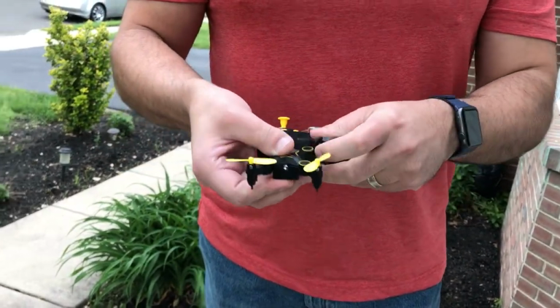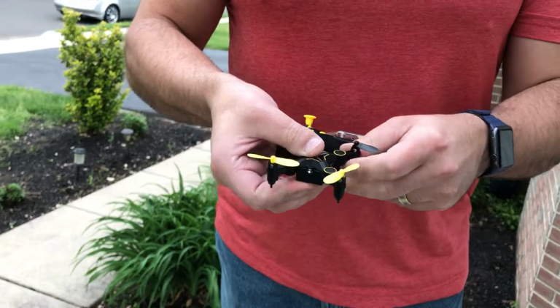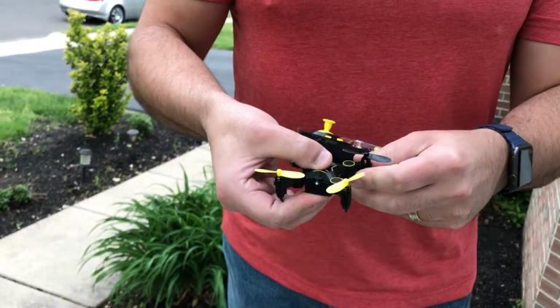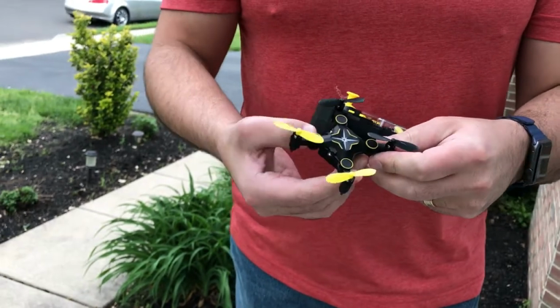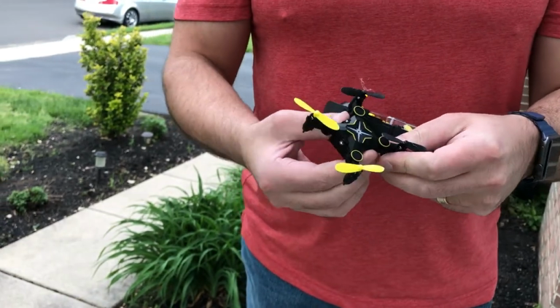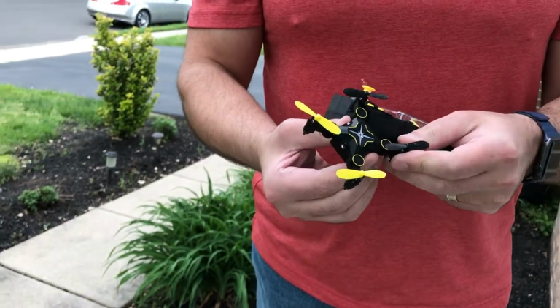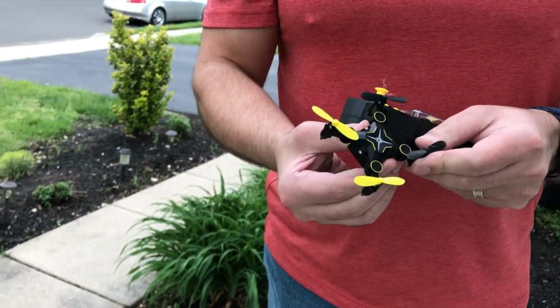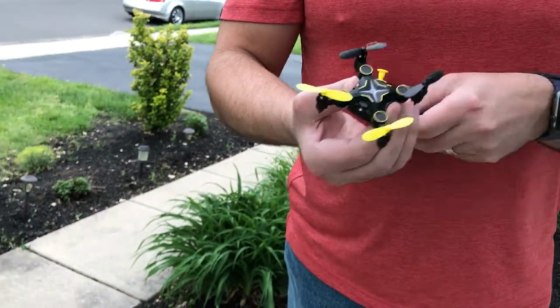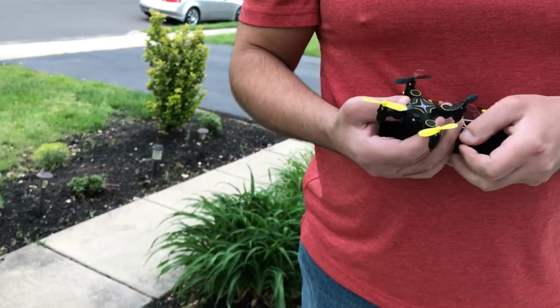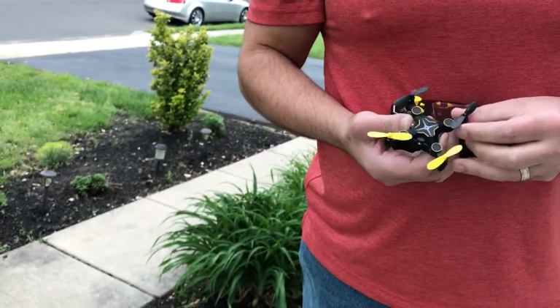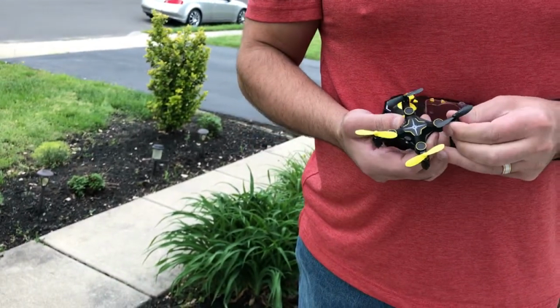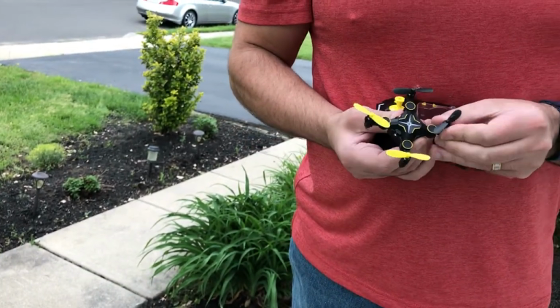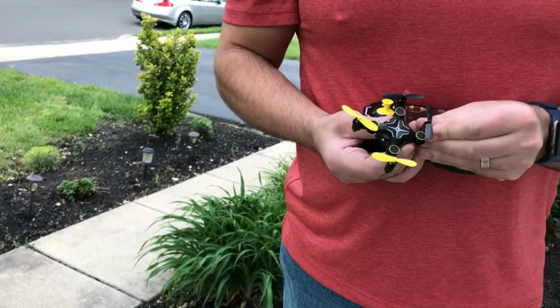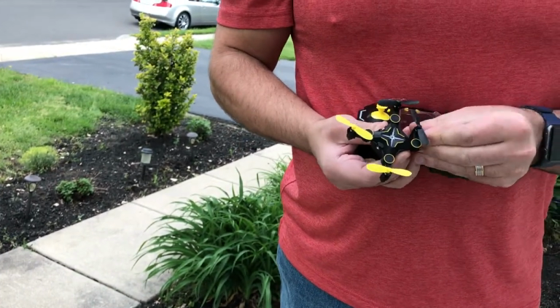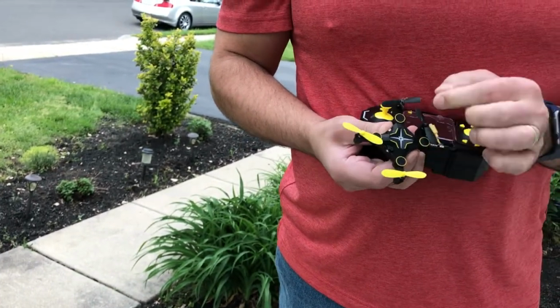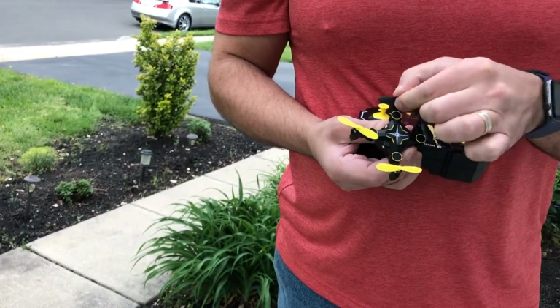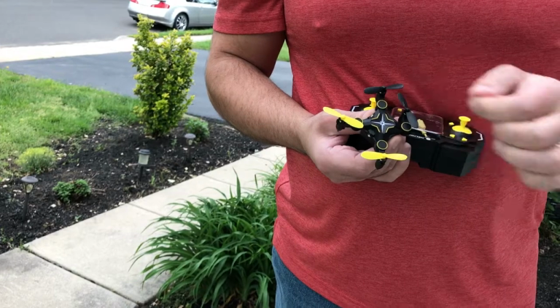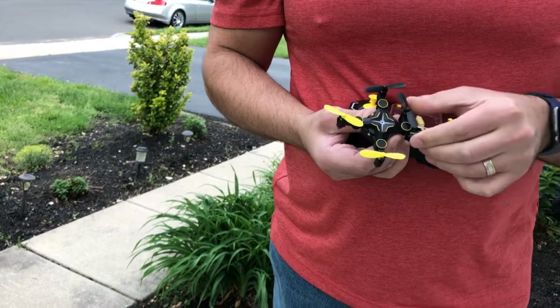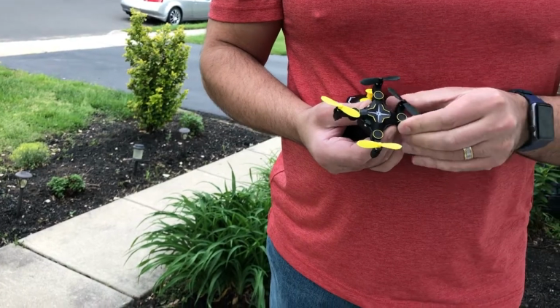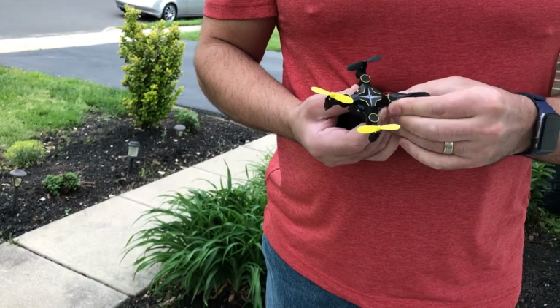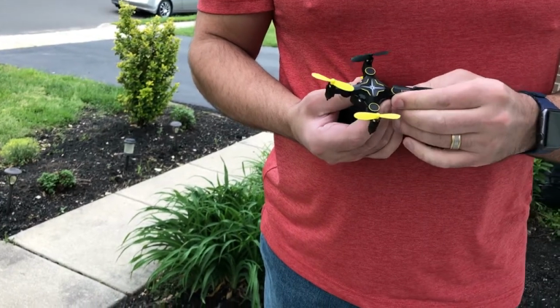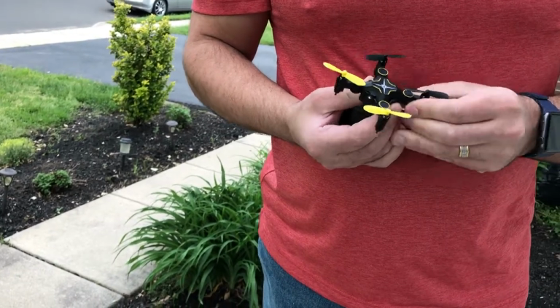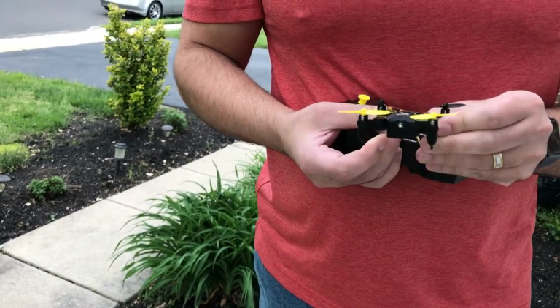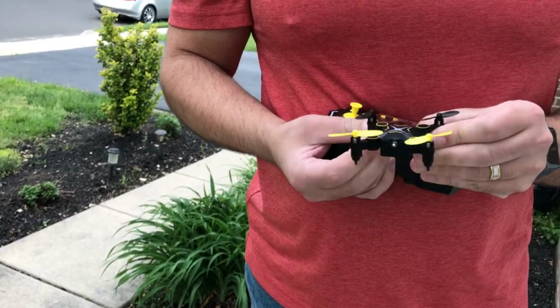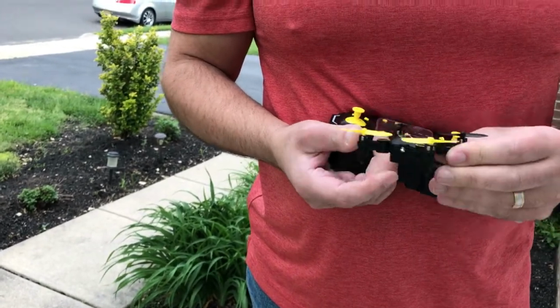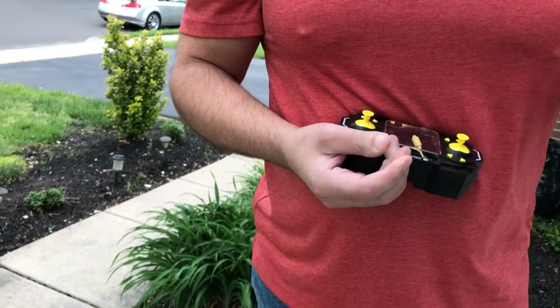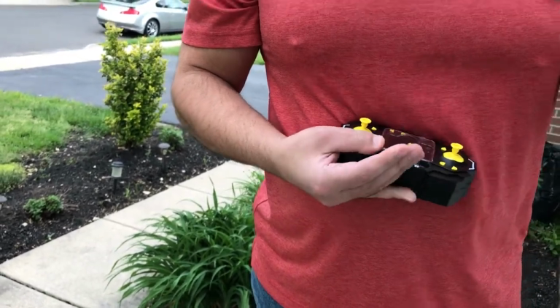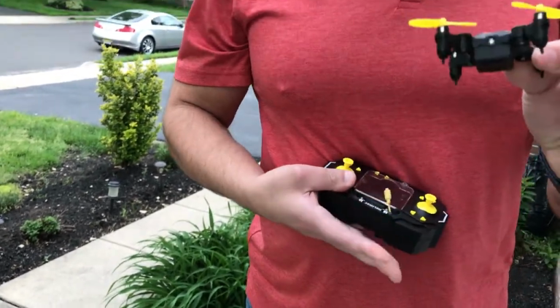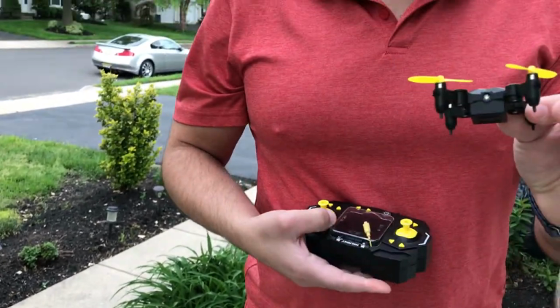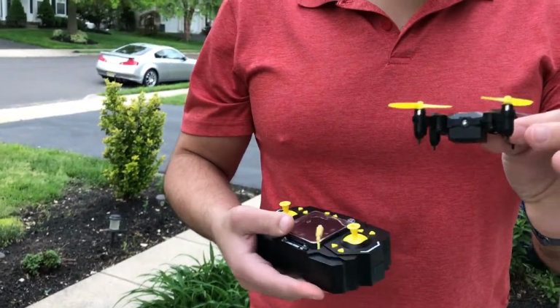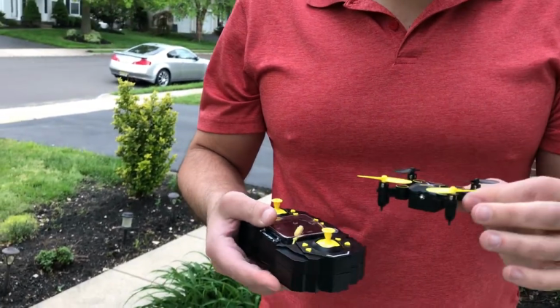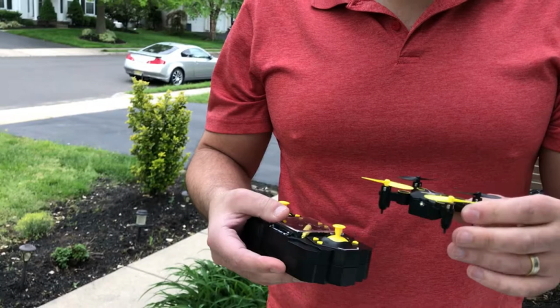If you use the blade covers, it doesn't fit in its holder with the remote control. The quadcopter itself folds up, but obviously we want to have it fully open.